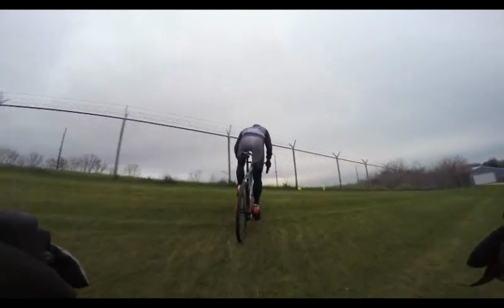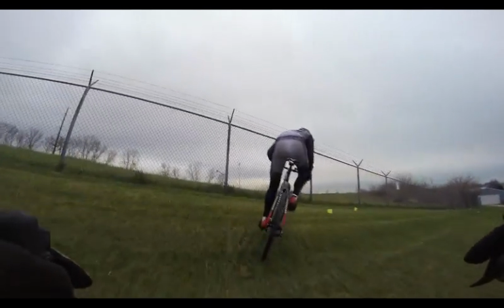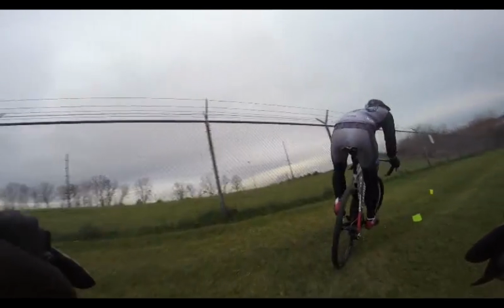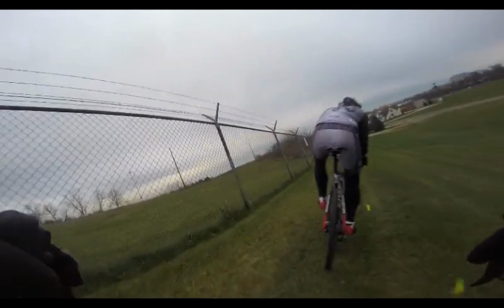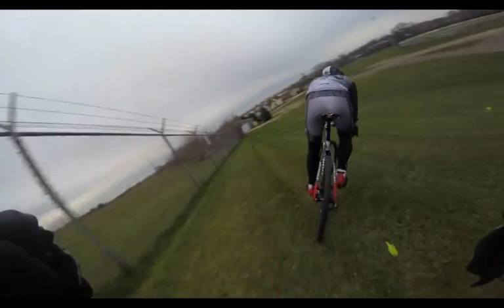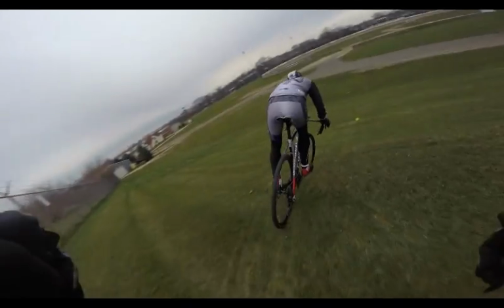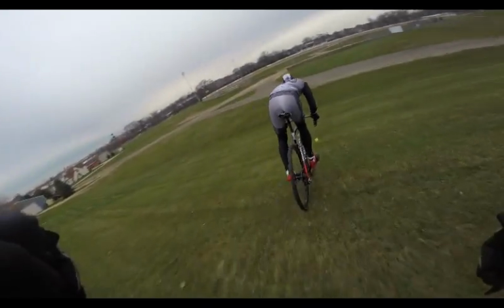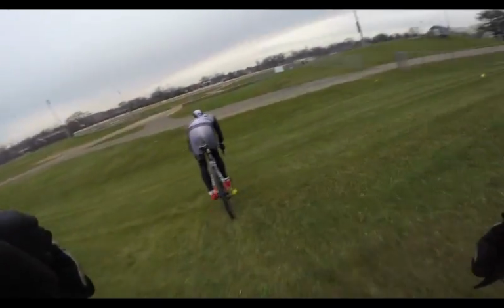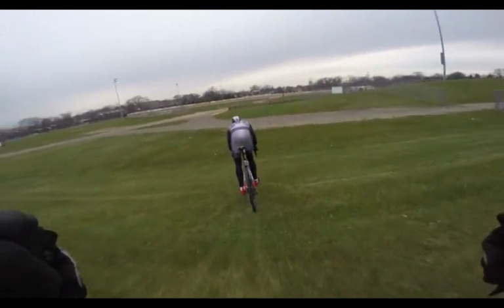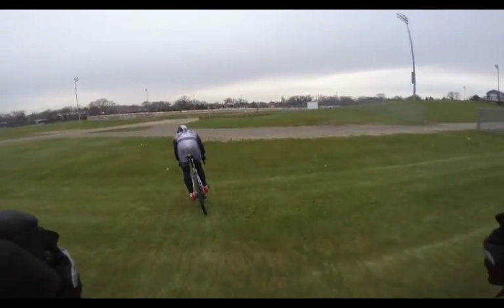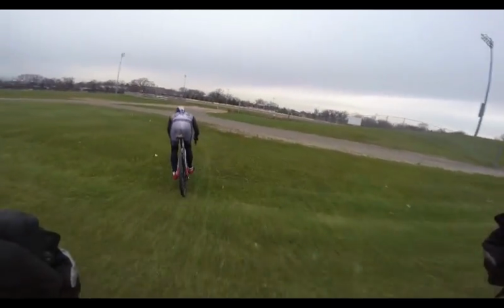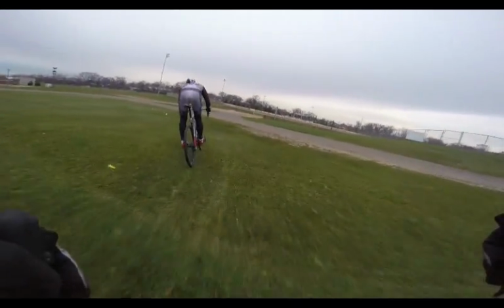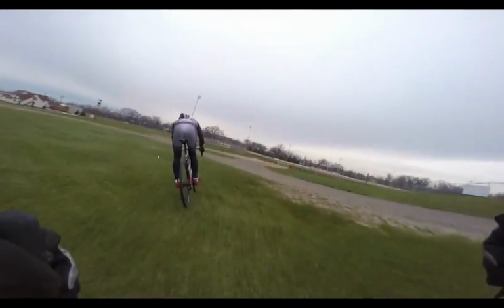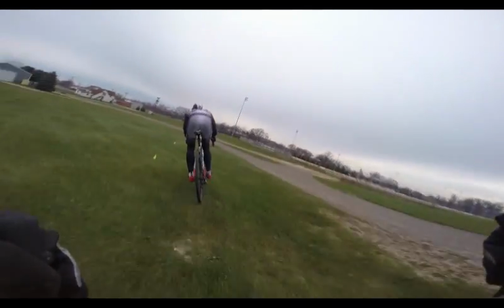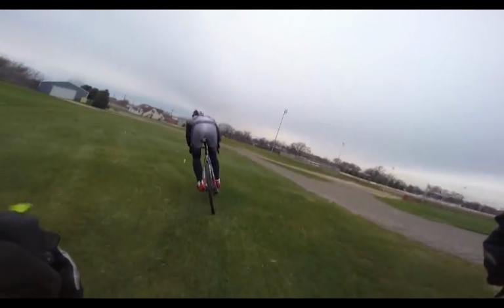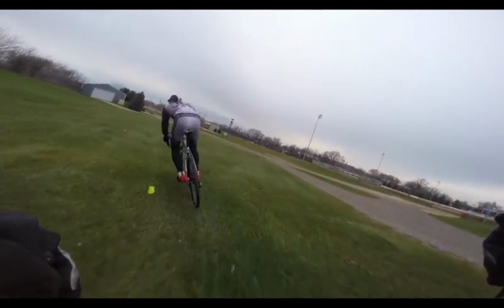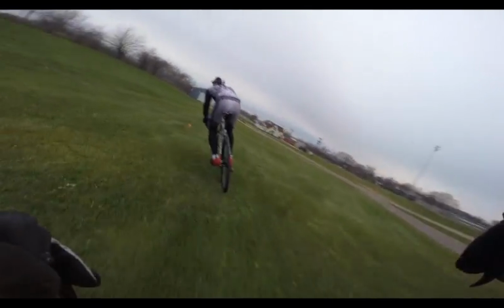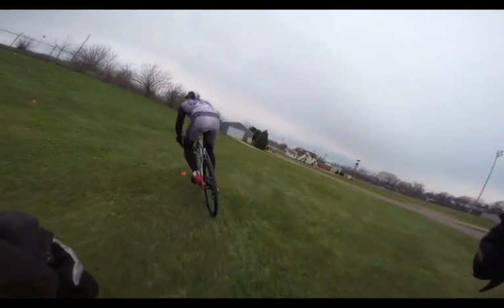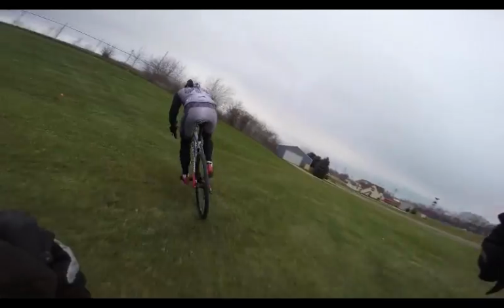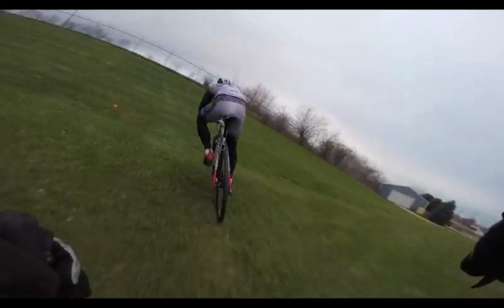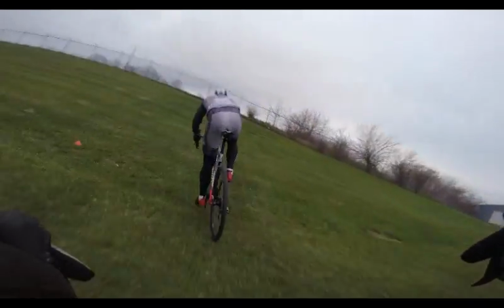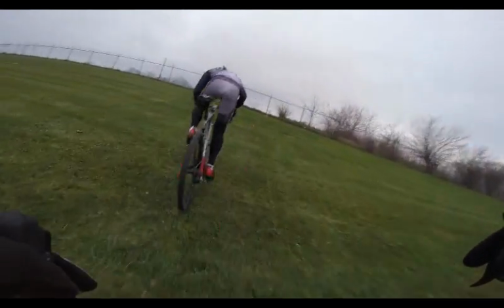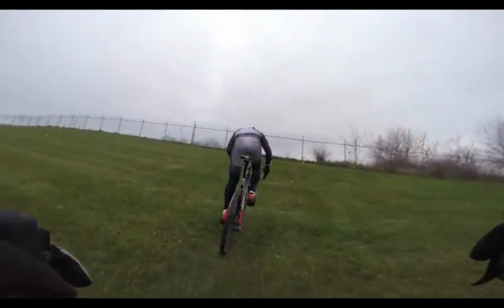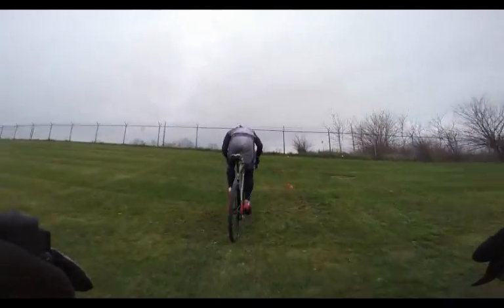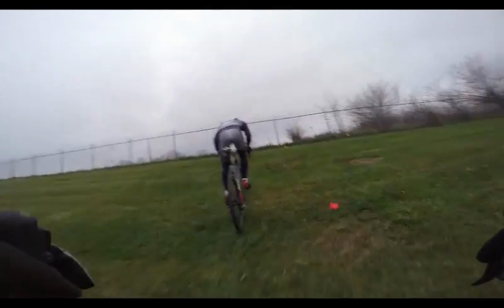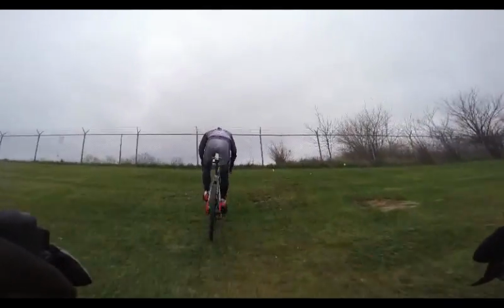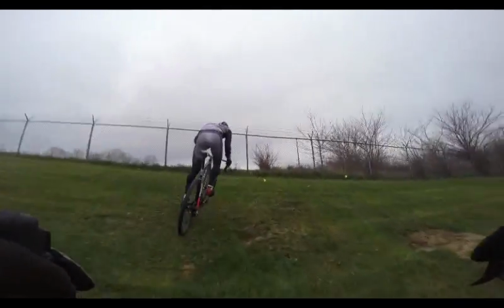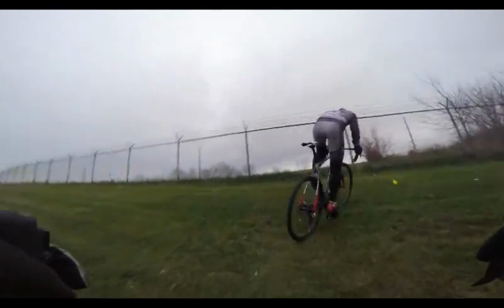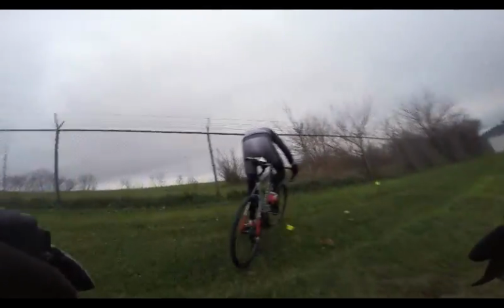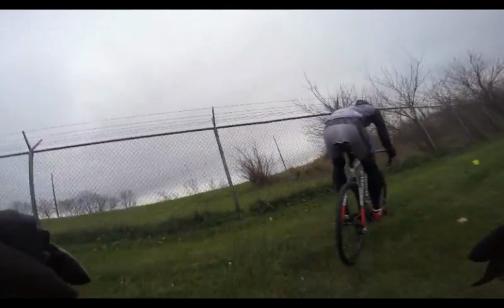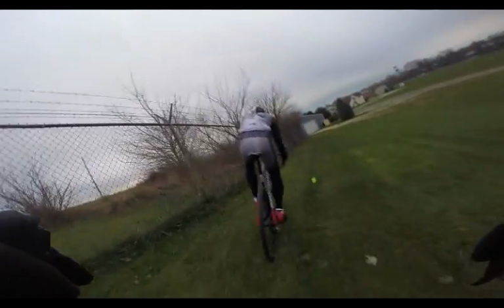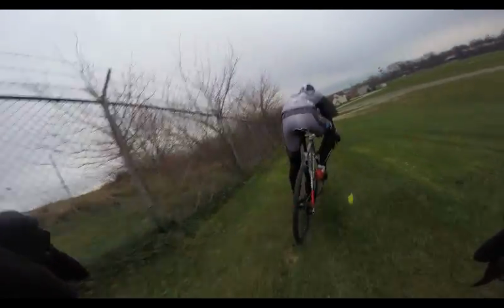Now we're outside of that gate and we've got this nice little embankment to work with. It'll be a couple more rips and one more climb up towards the fence at the side of the property here.